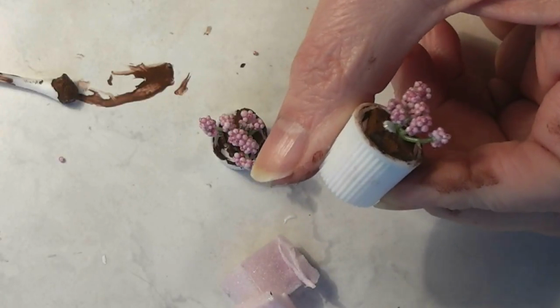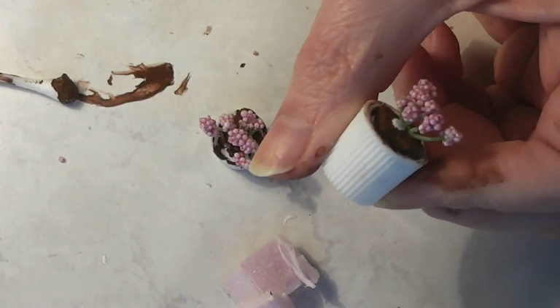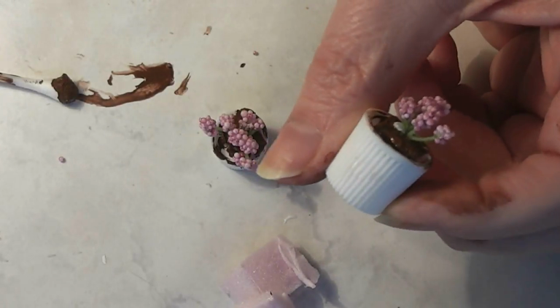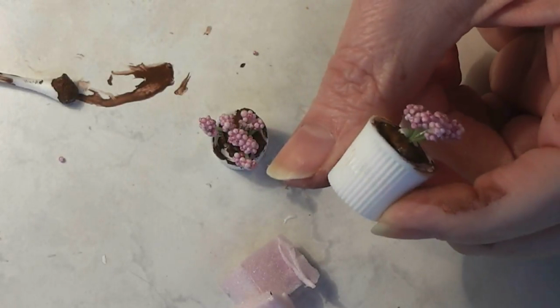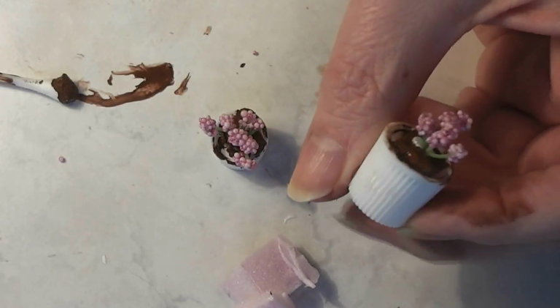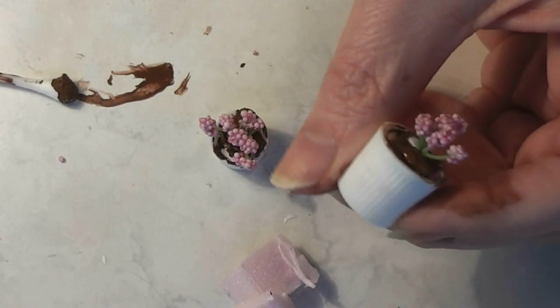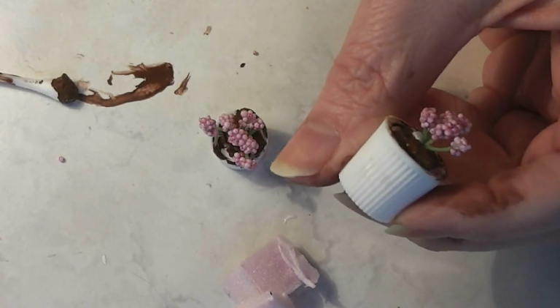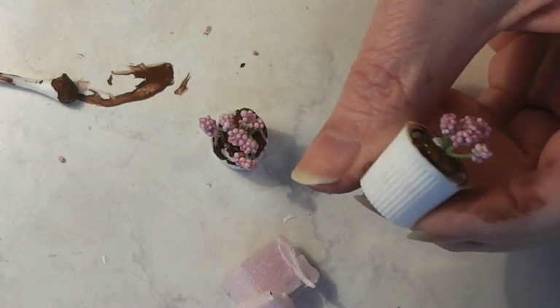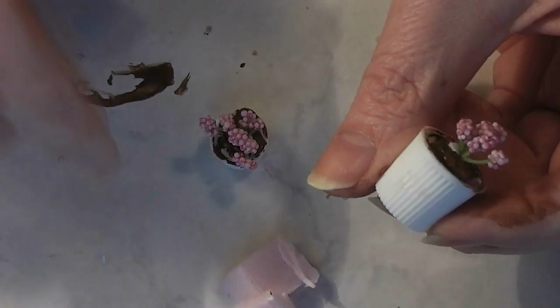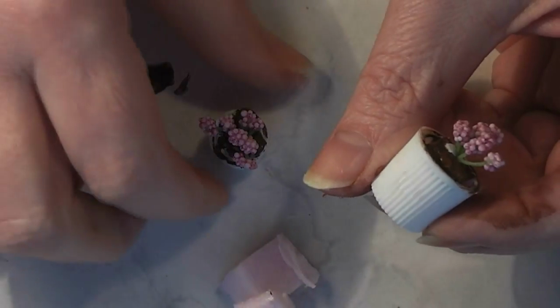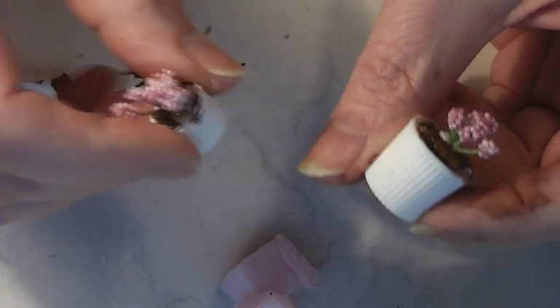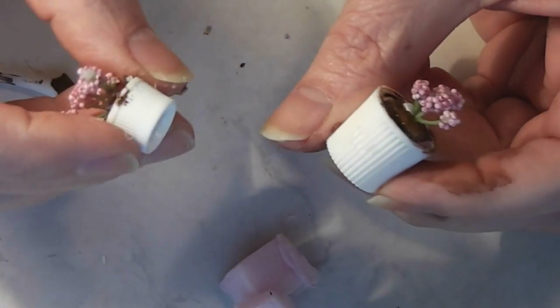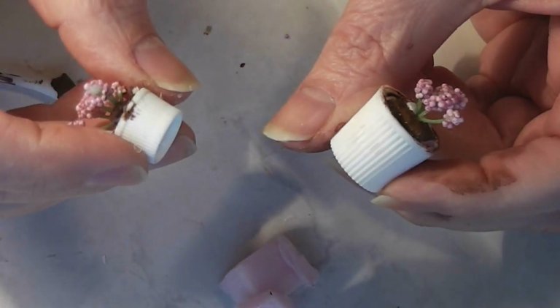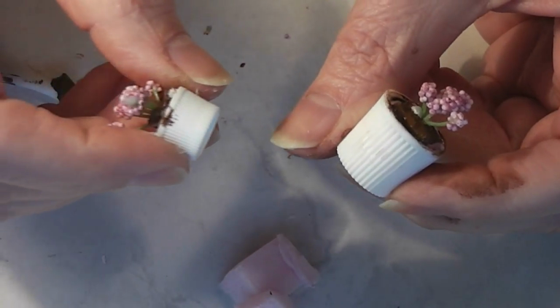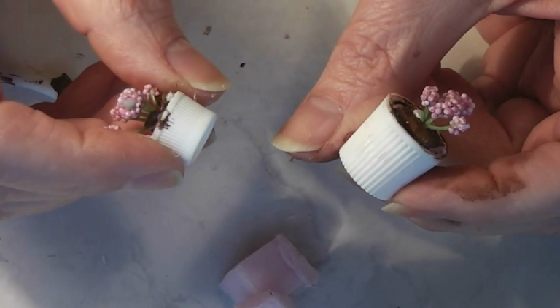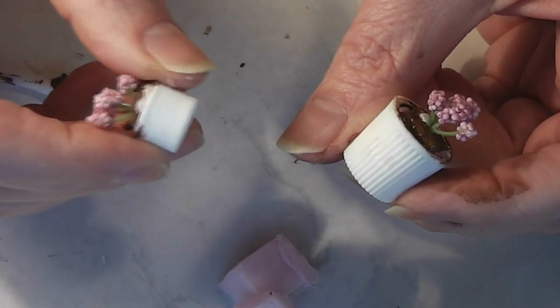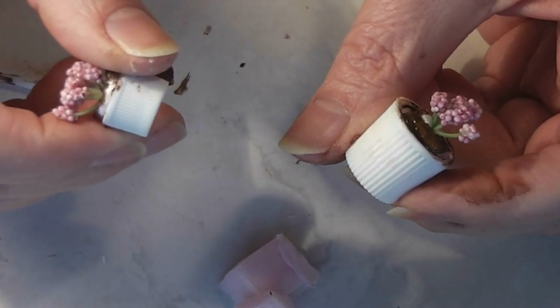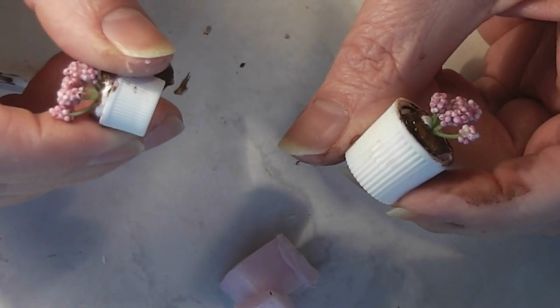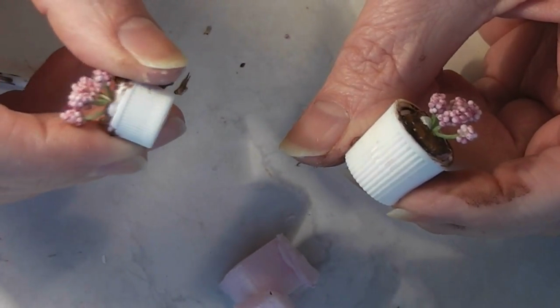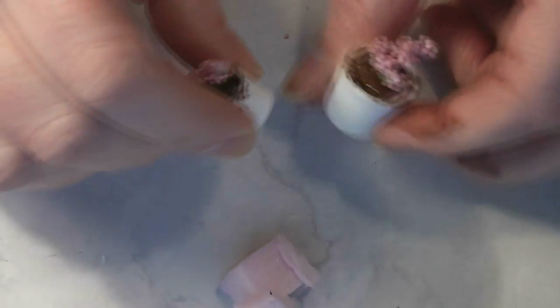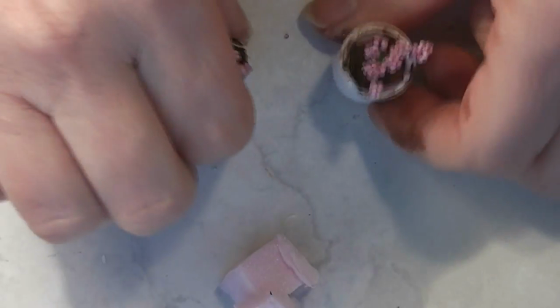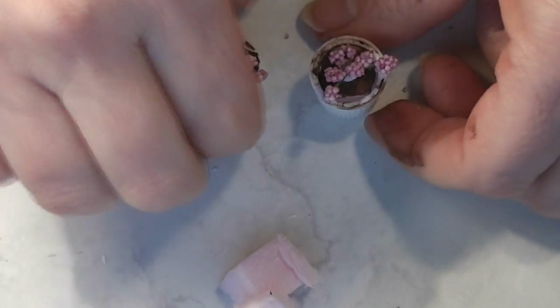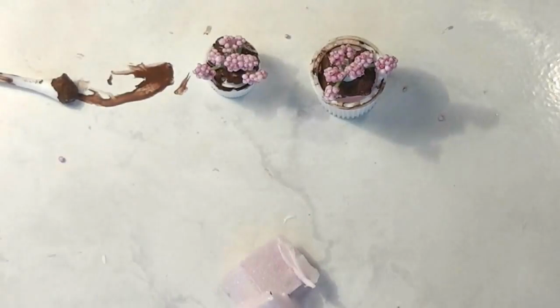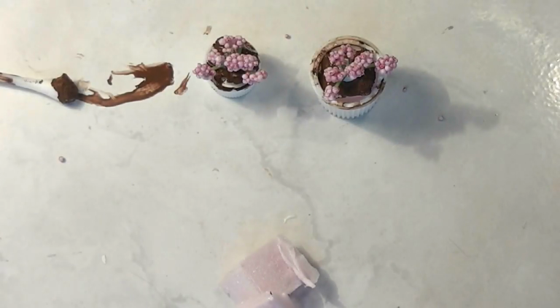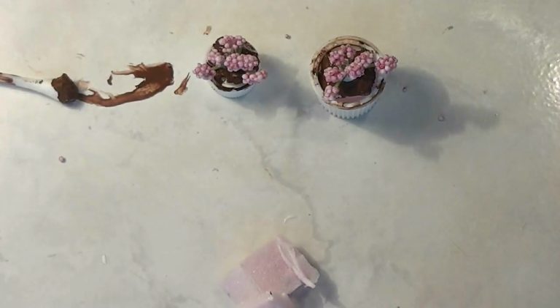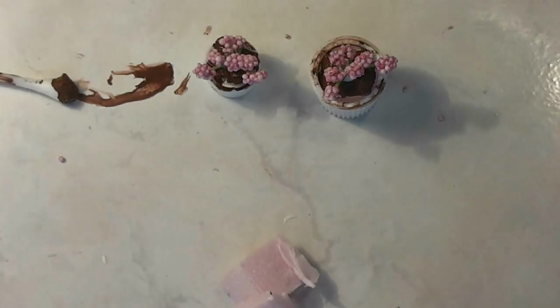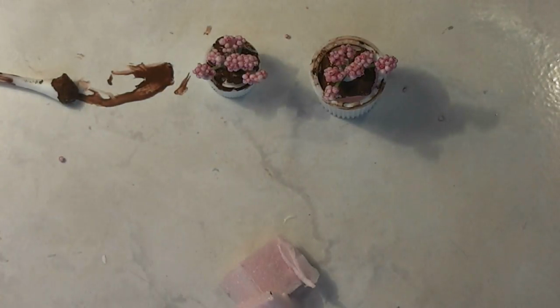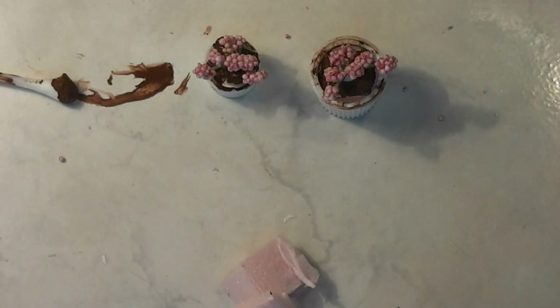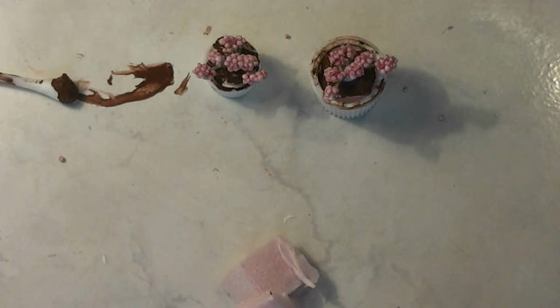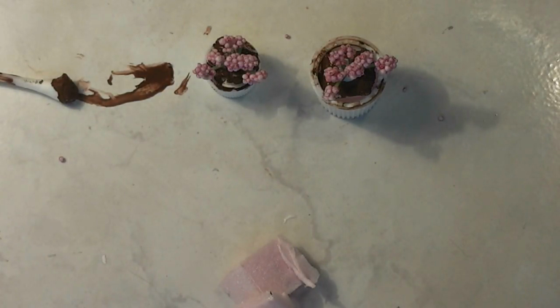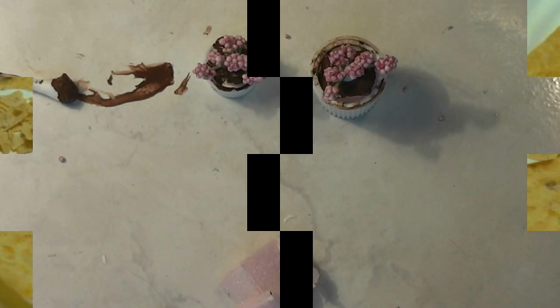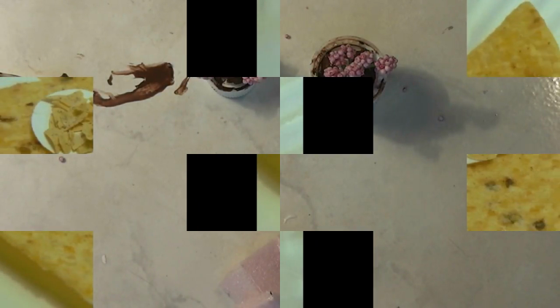Today on Trash to Treasure Thursday I thought I'd show you how to make this cute and inexpensive little plant pot out of something you normally would be throwing away. Join me and see how easy it is.